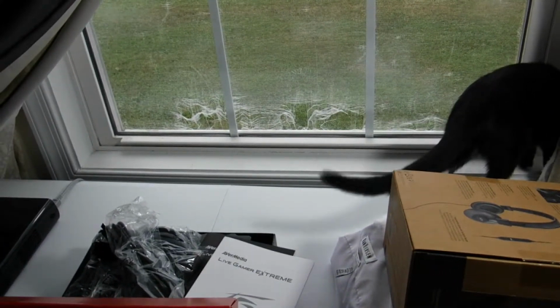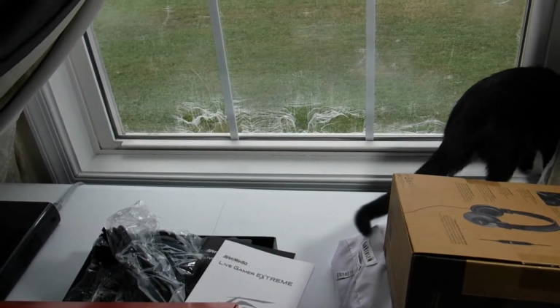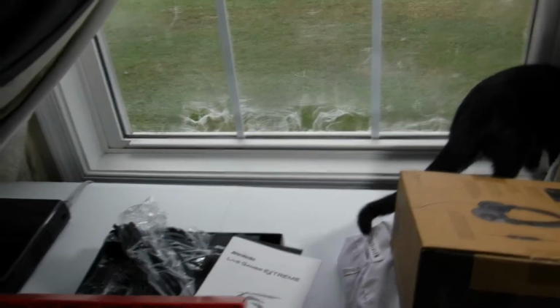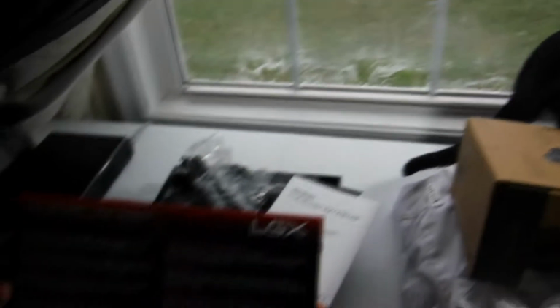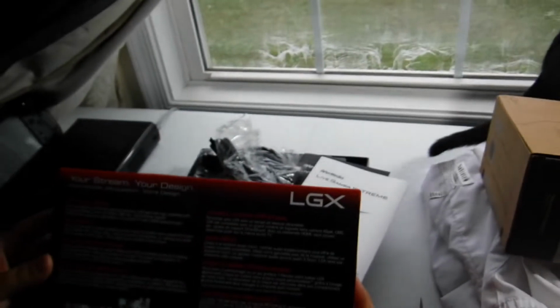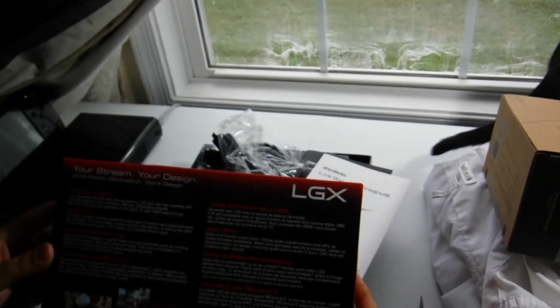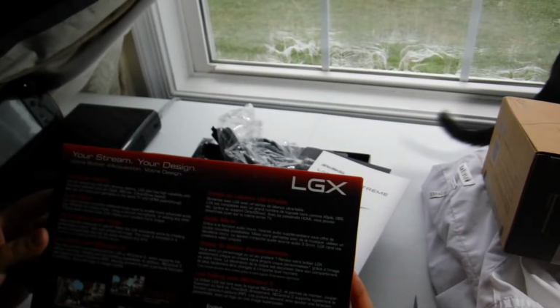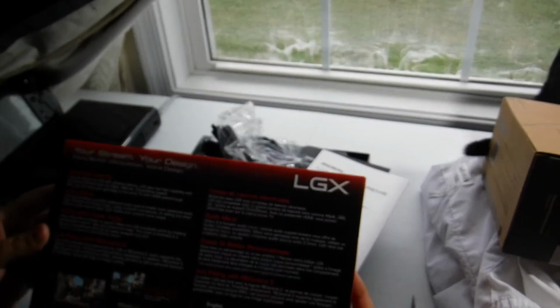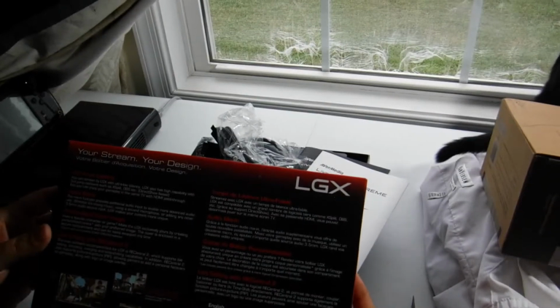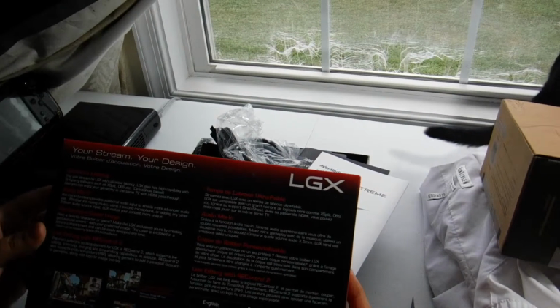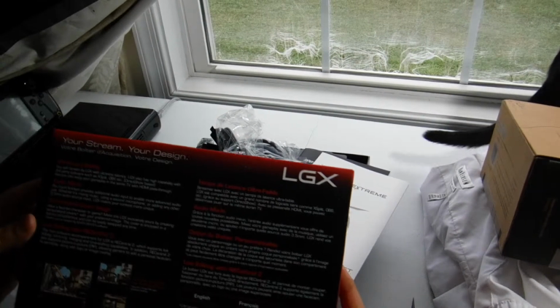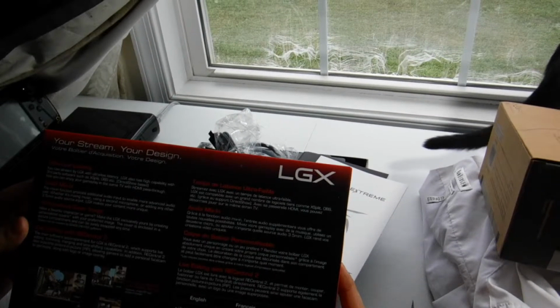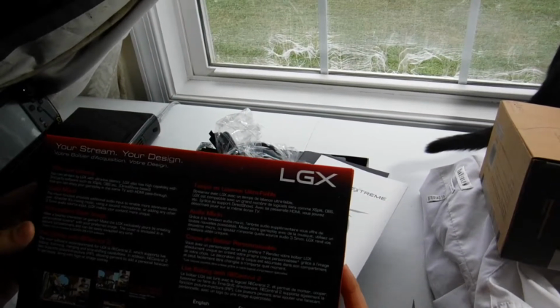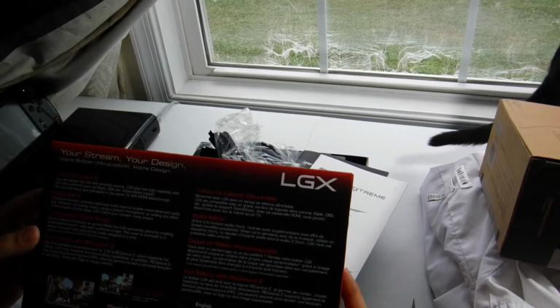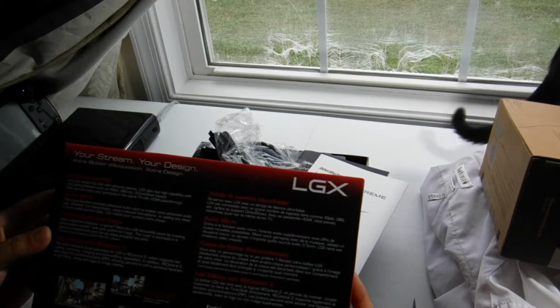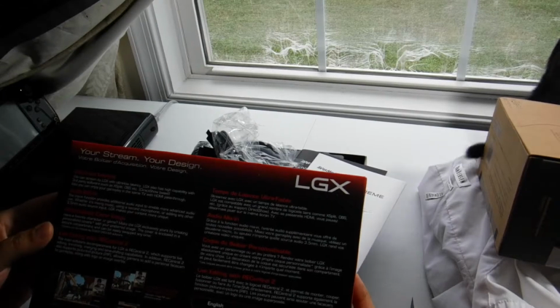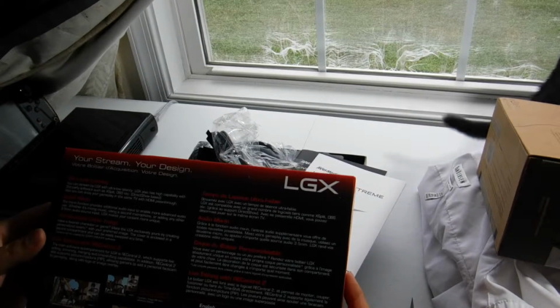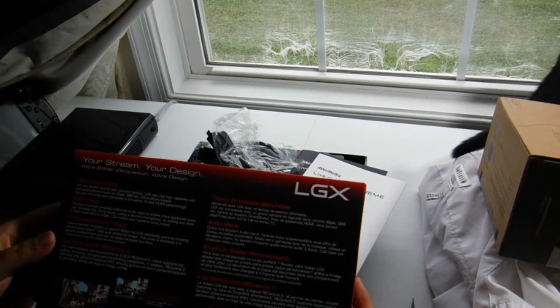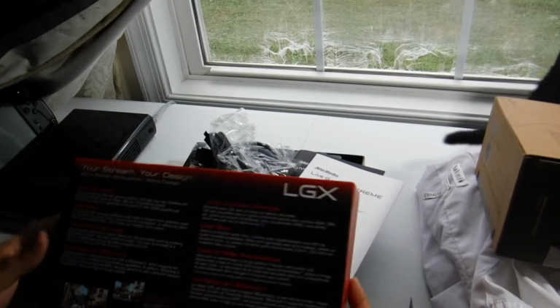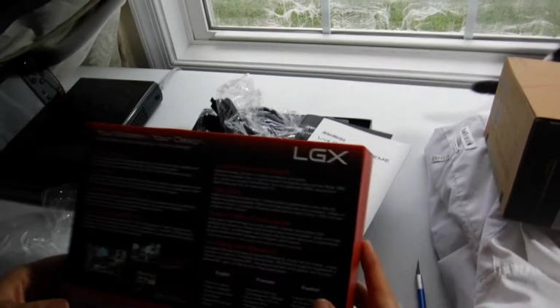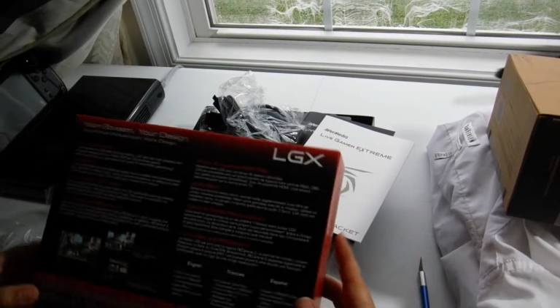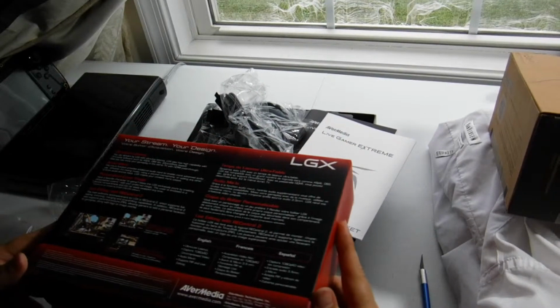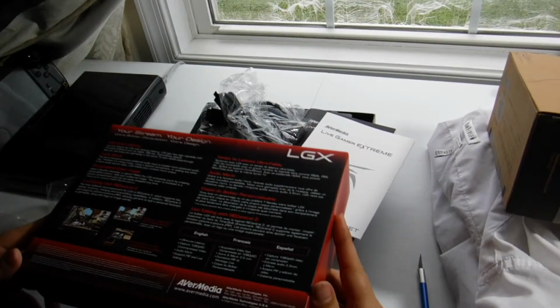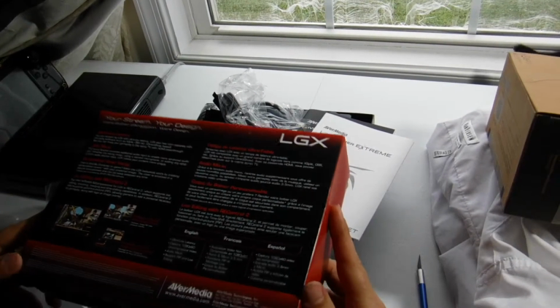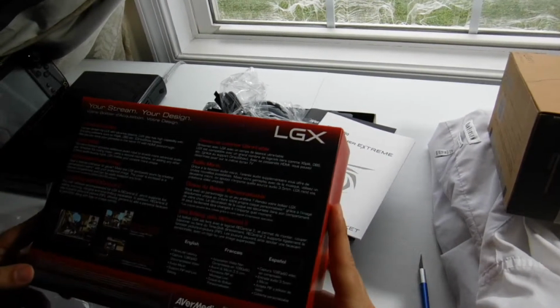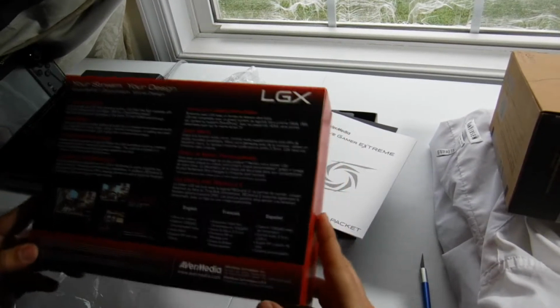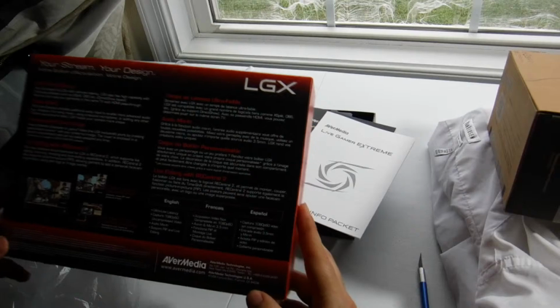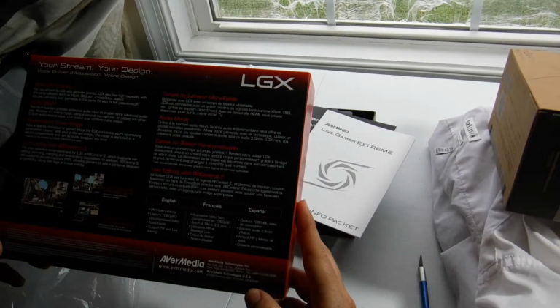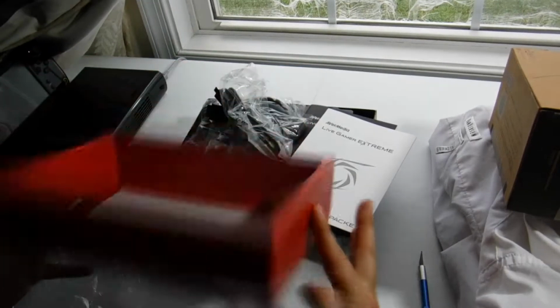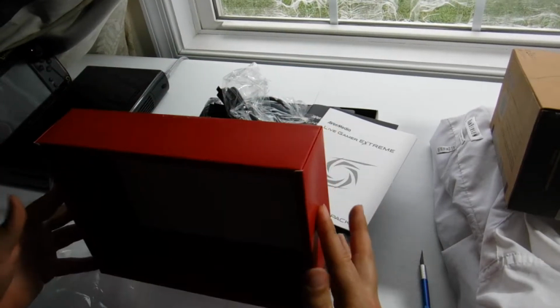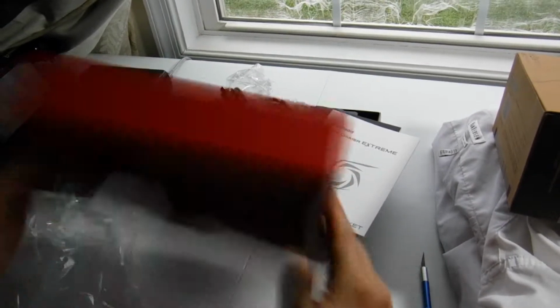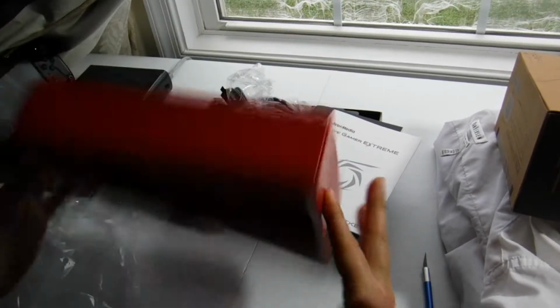And what do we have here? For your sound. That would've saved me $7 — I already bought one. Oh well, it's always good to have an extra one.